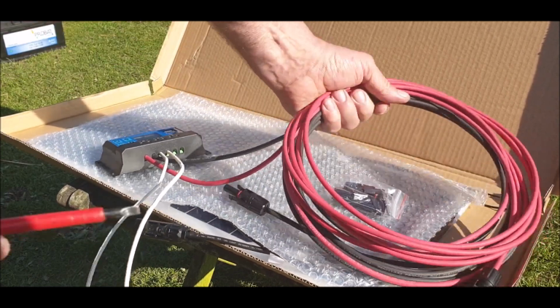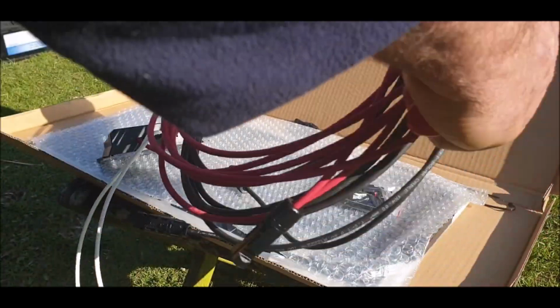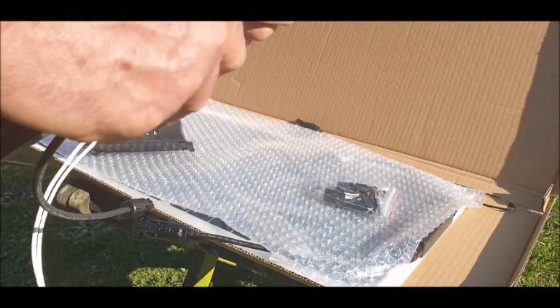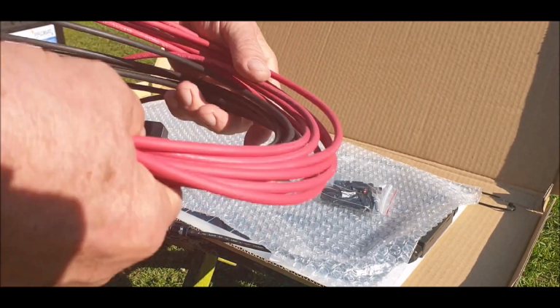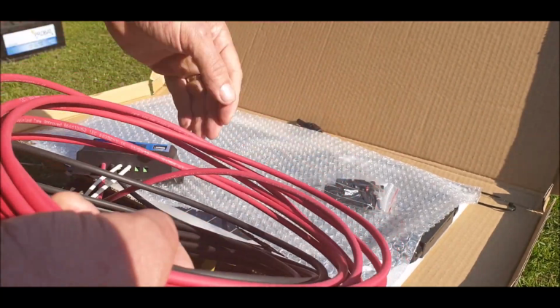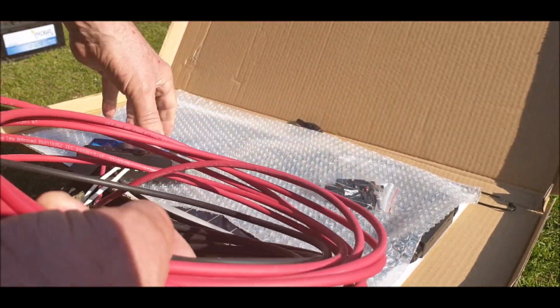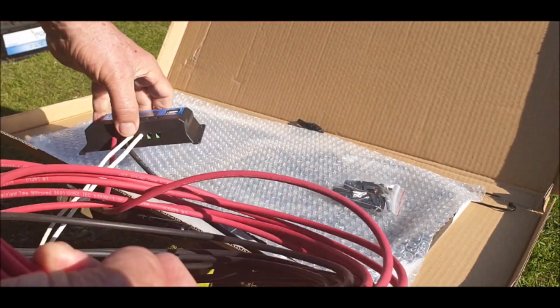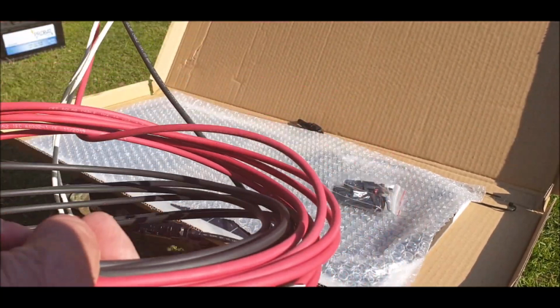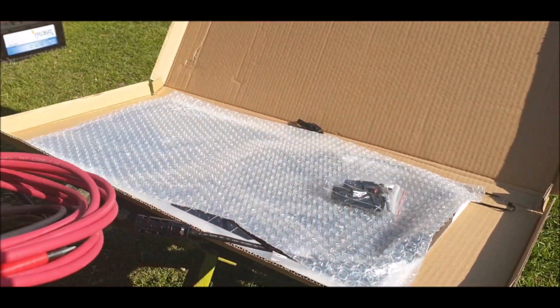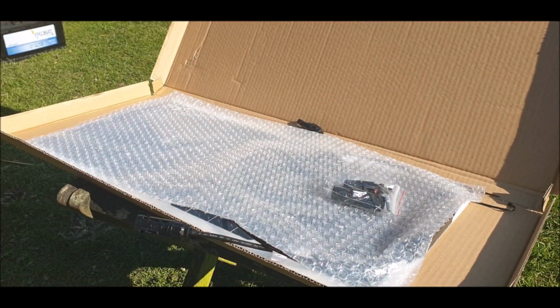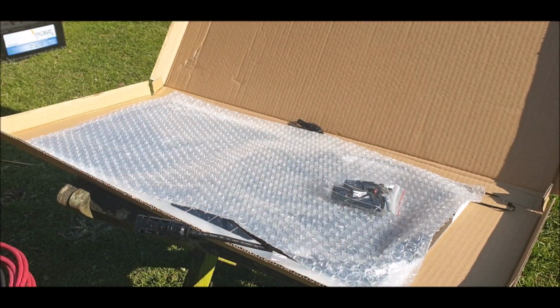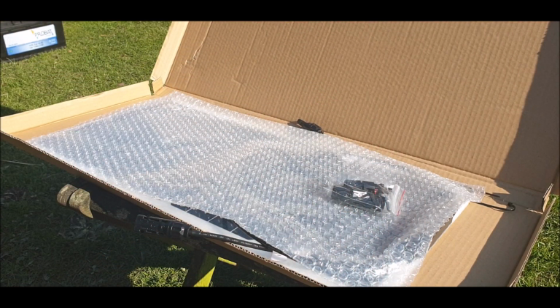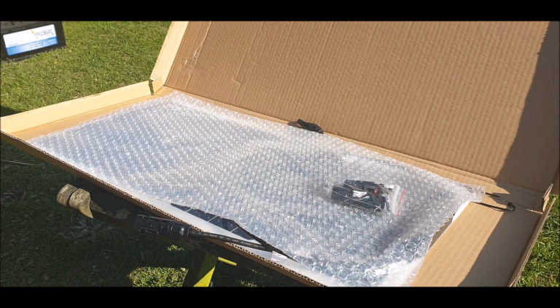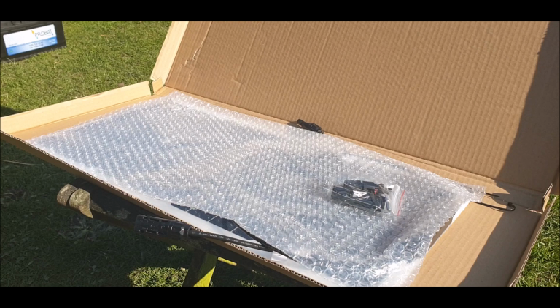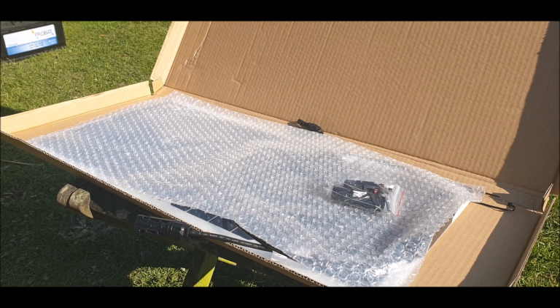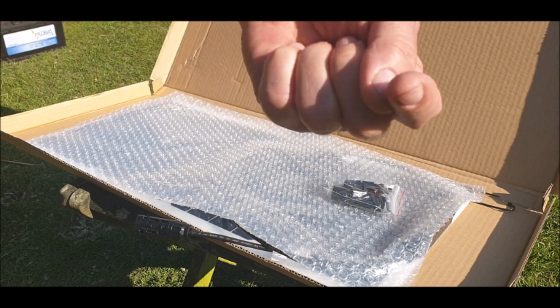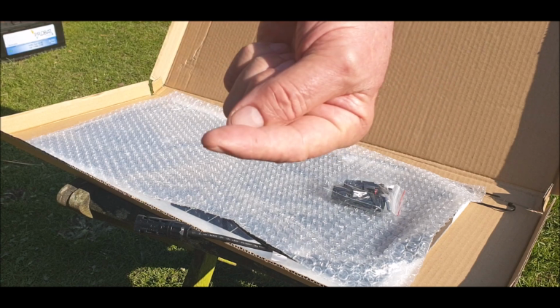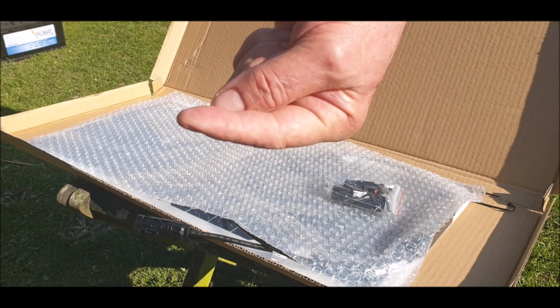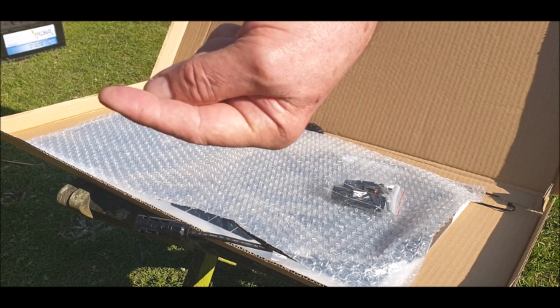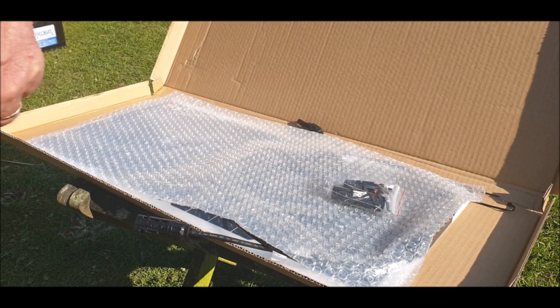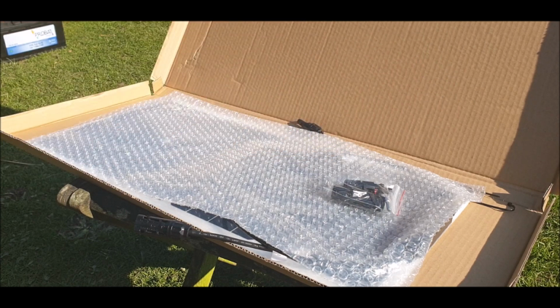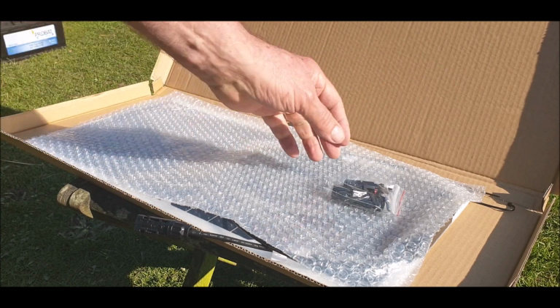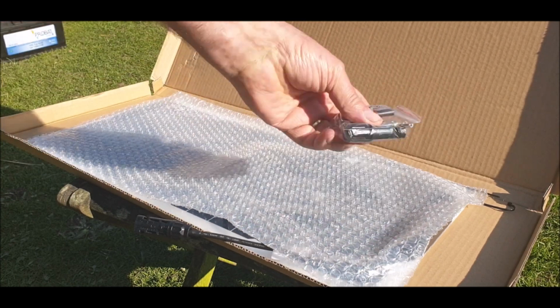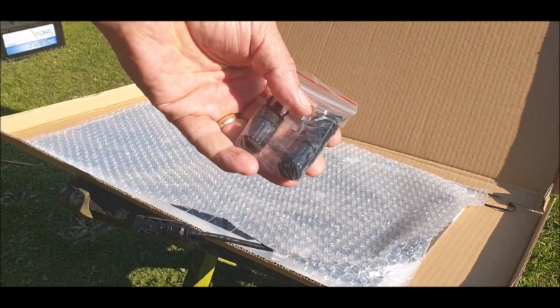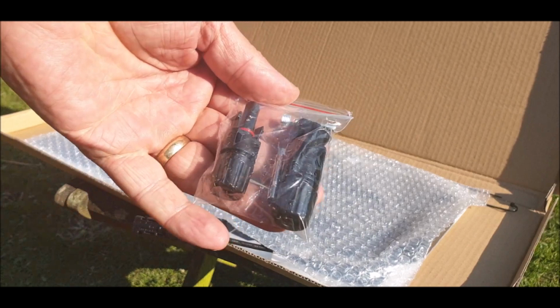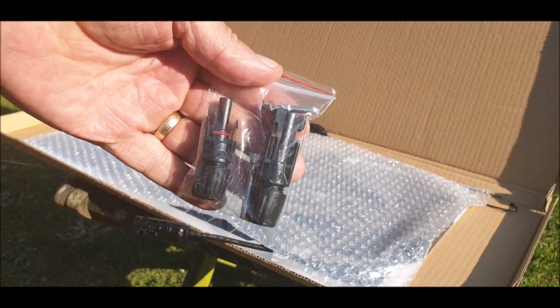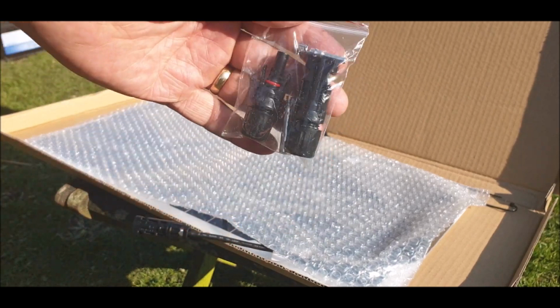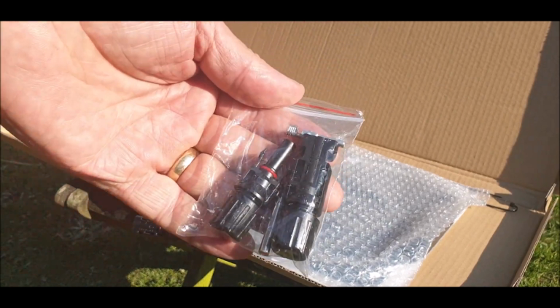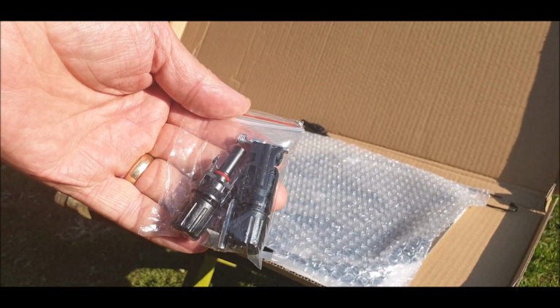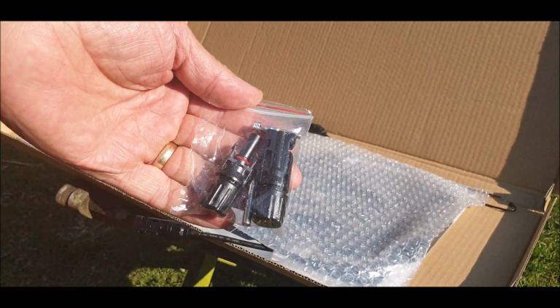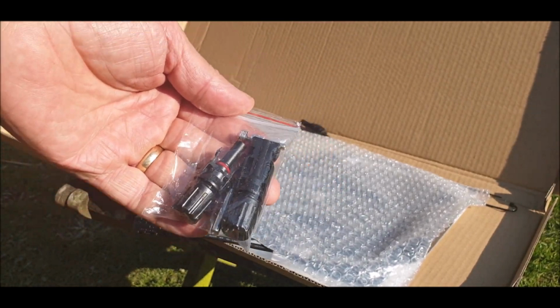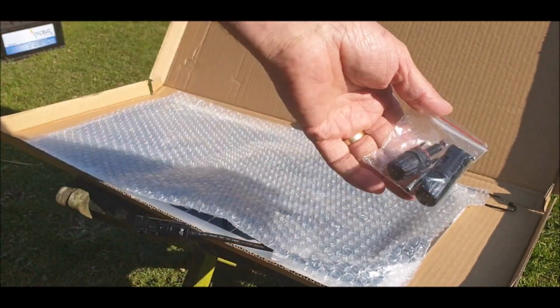So I did the video before on connecting these up and crimping them — I'll put that link in the description, up here somewhere. These are the clips. I thought they came with two lots. I thought I'd lost some on the floor.